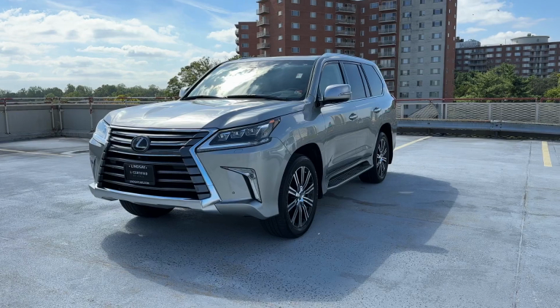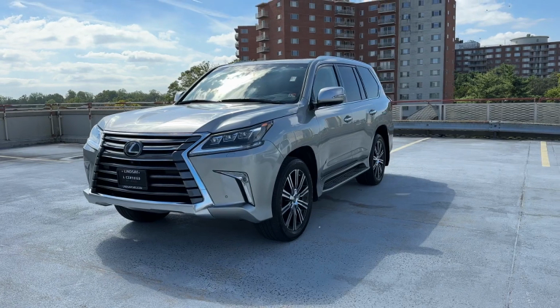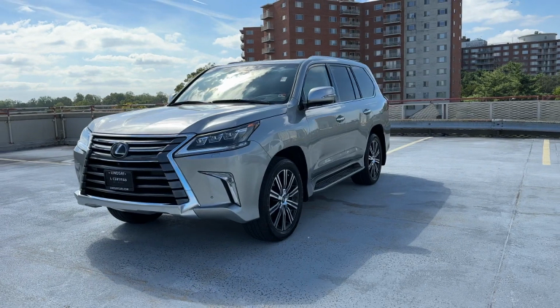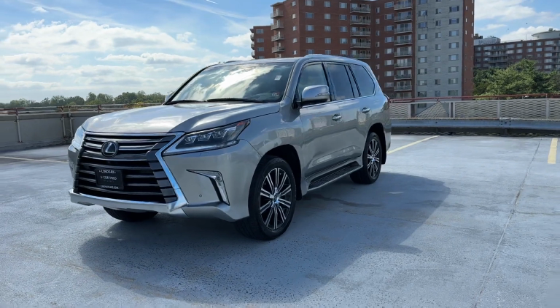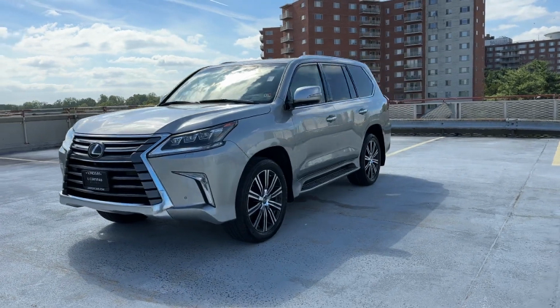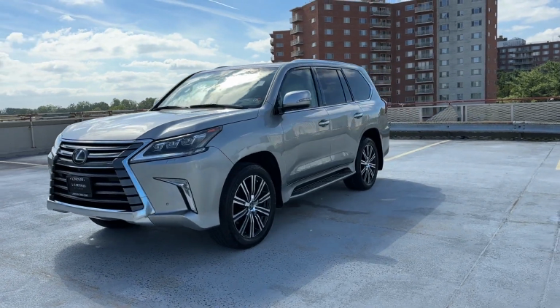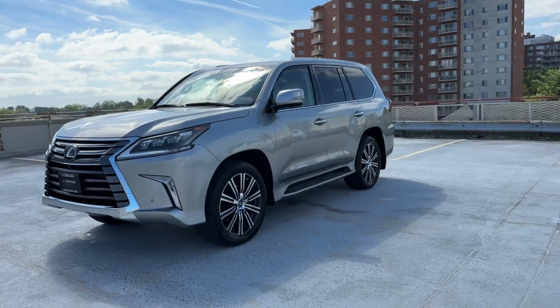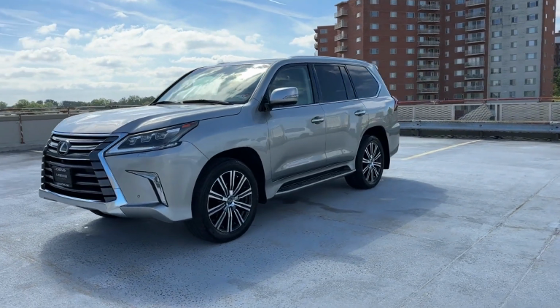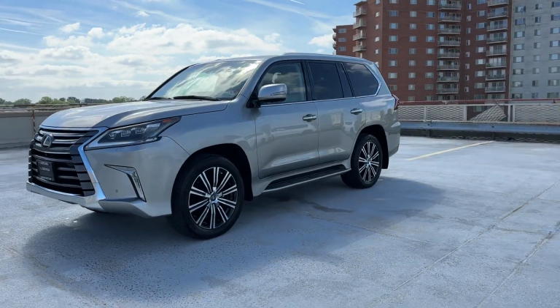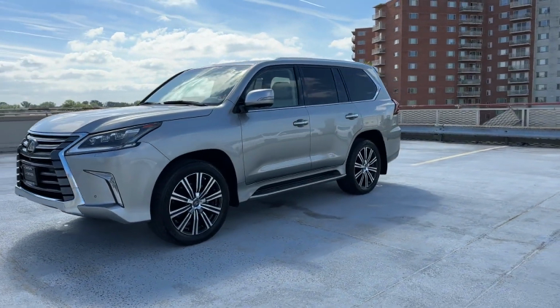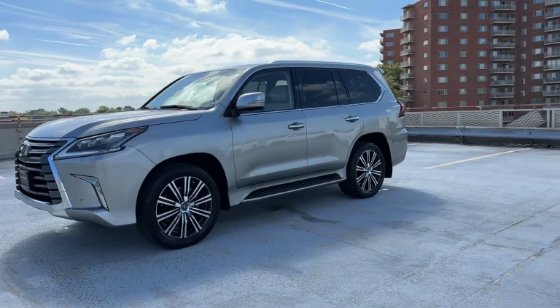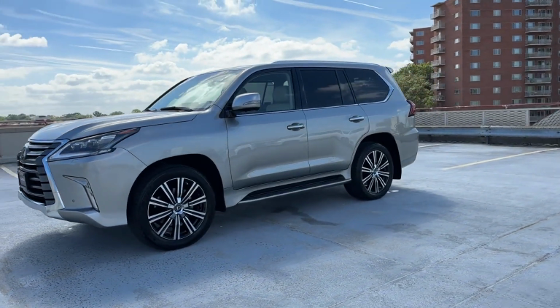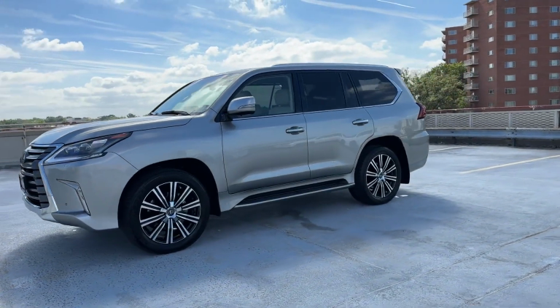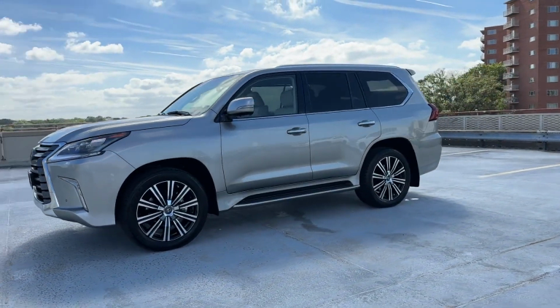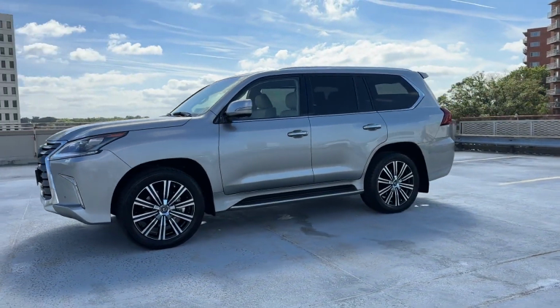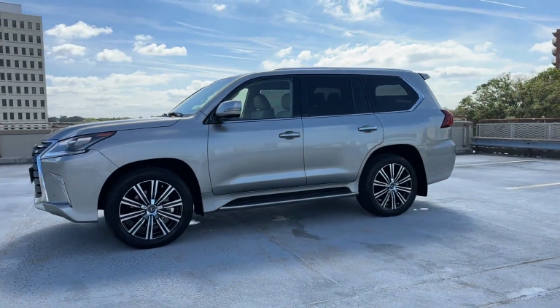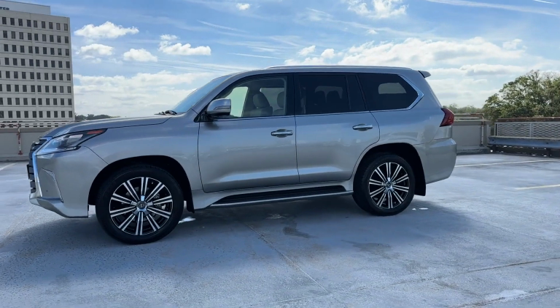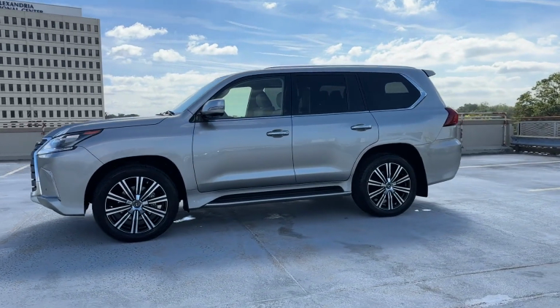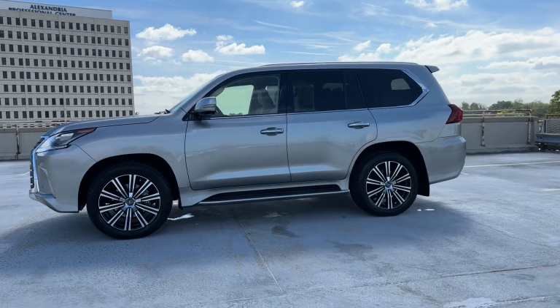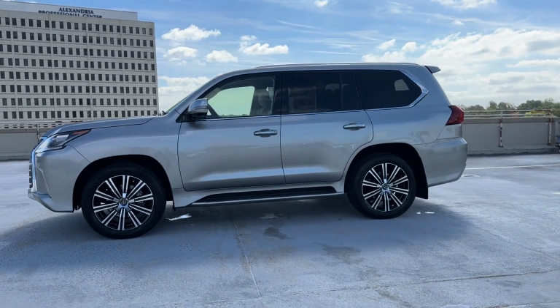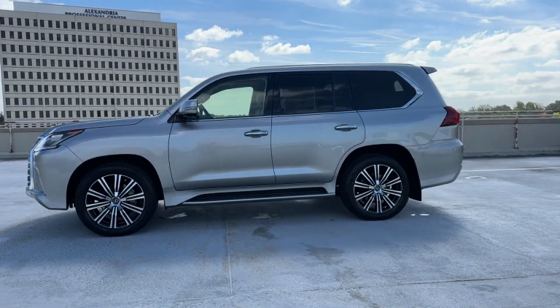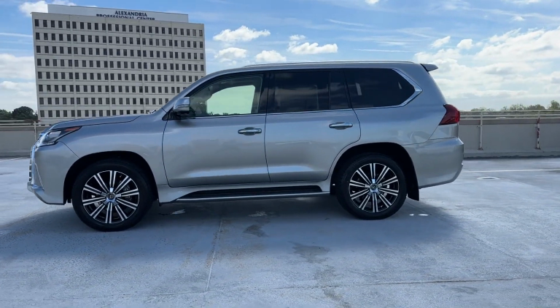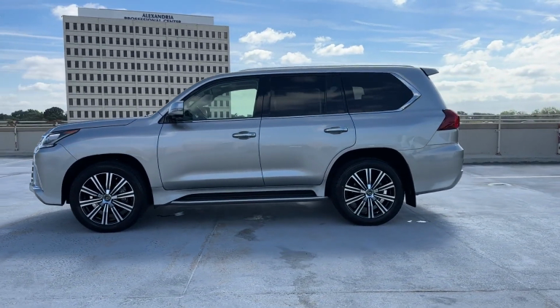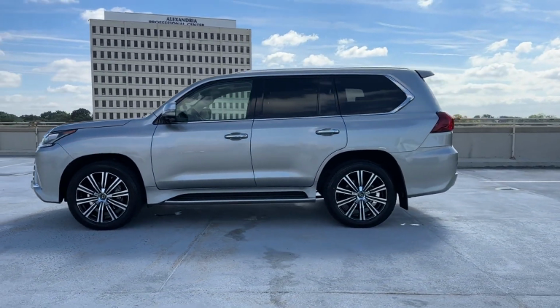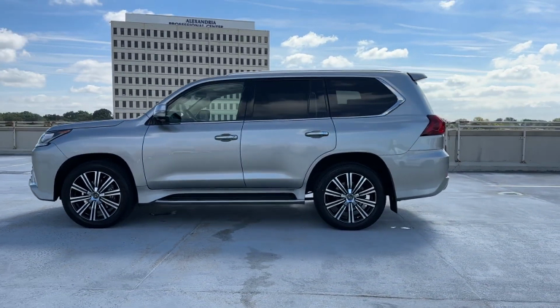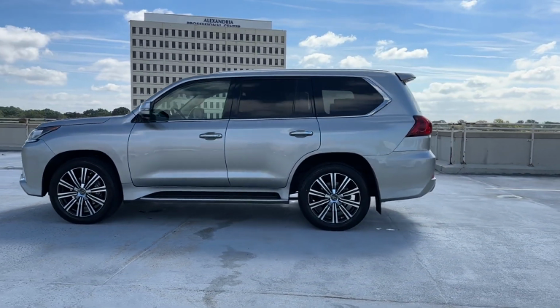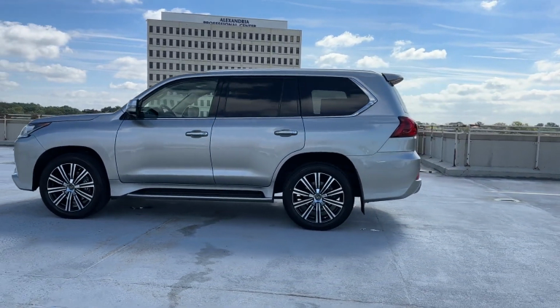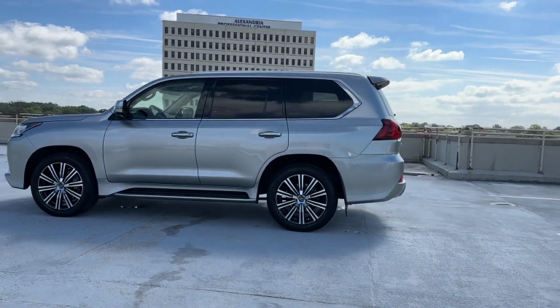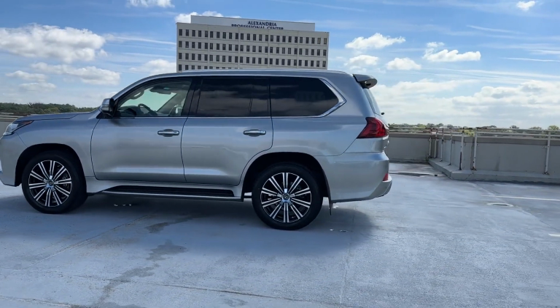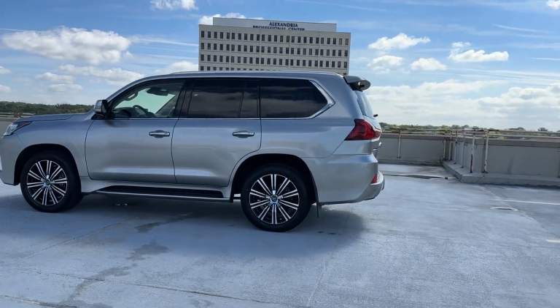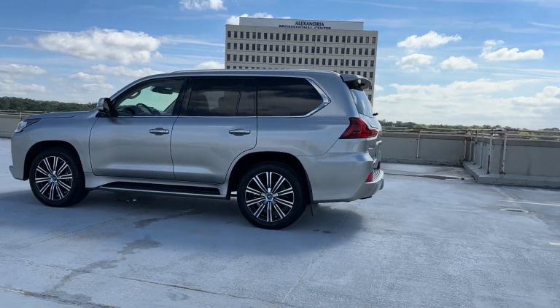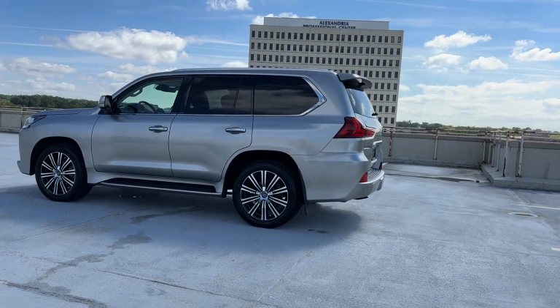2021 Lexus LX with less than 37,000 miles on the odometer. This SUV offers space as well as power and performance.